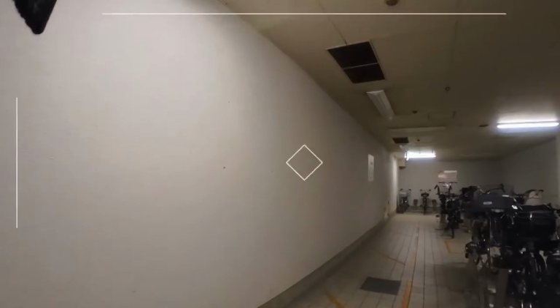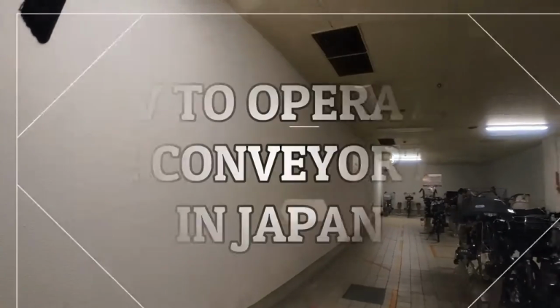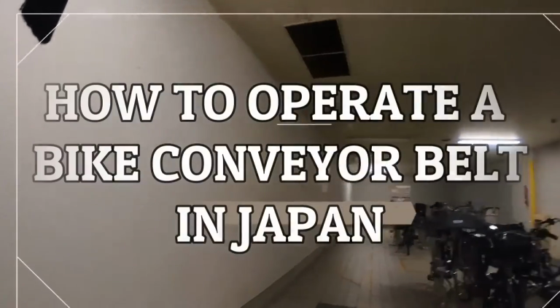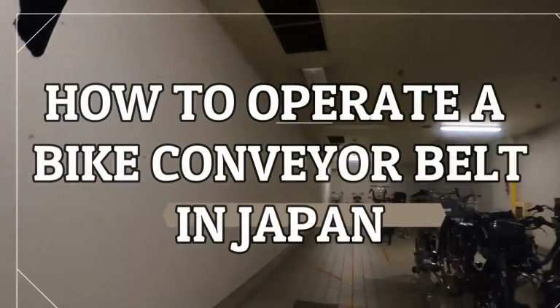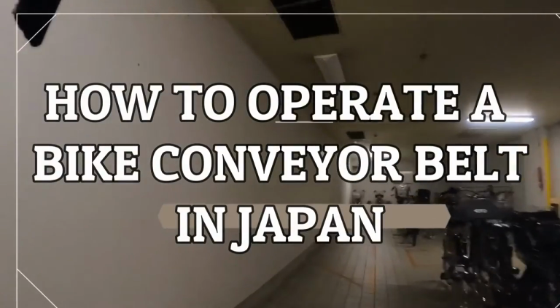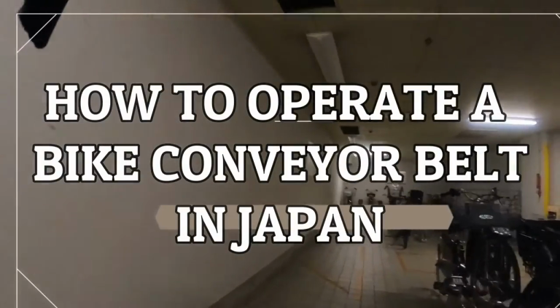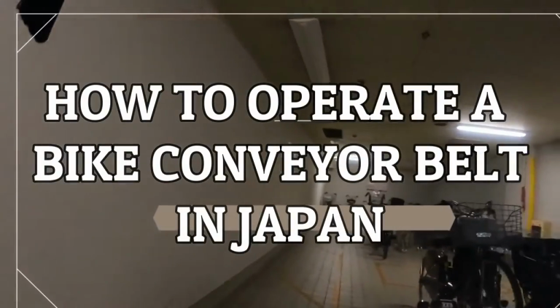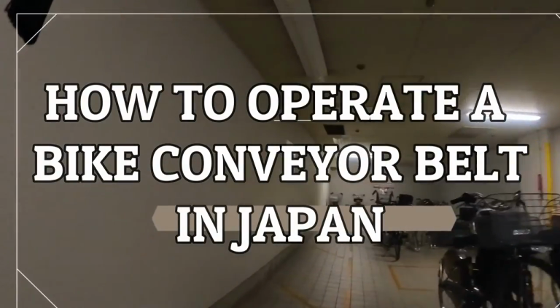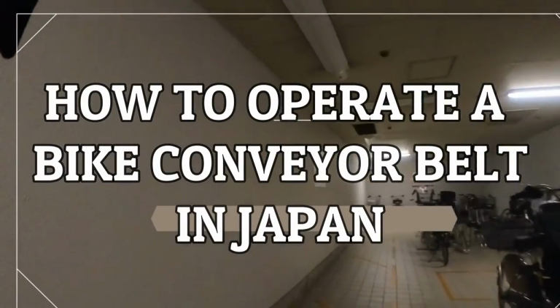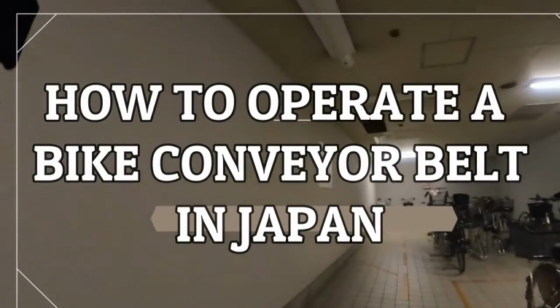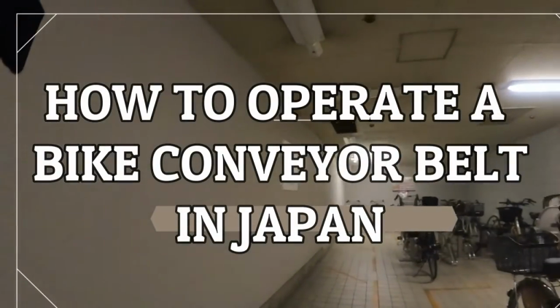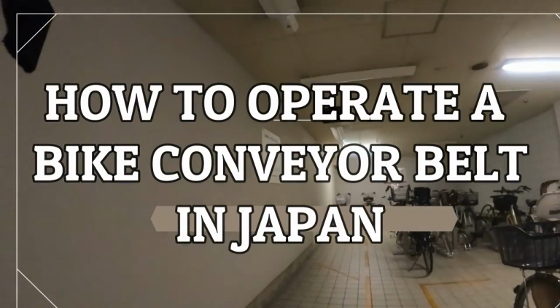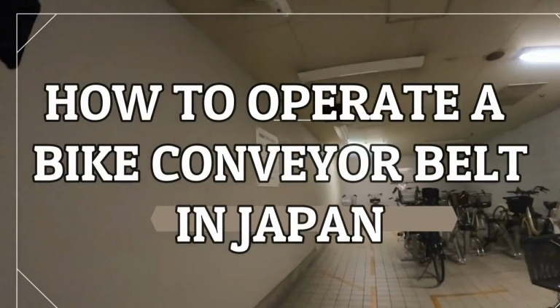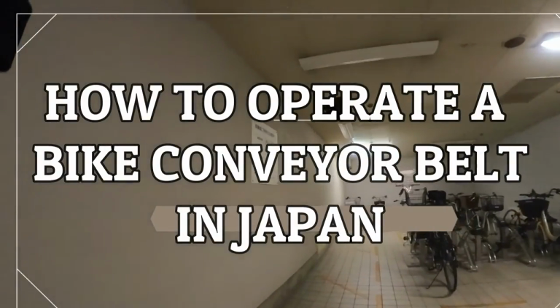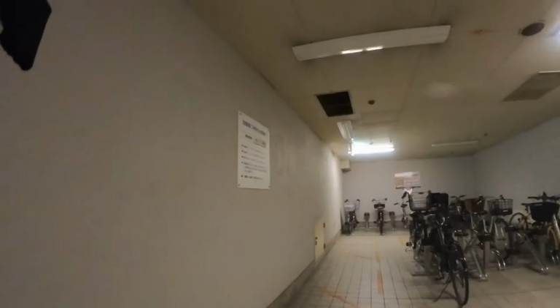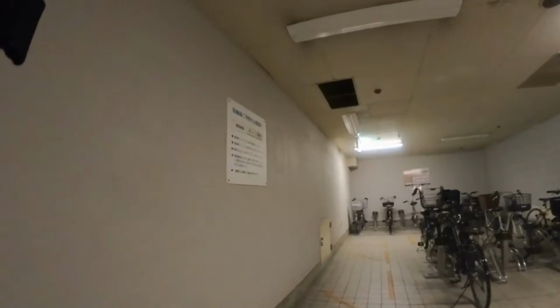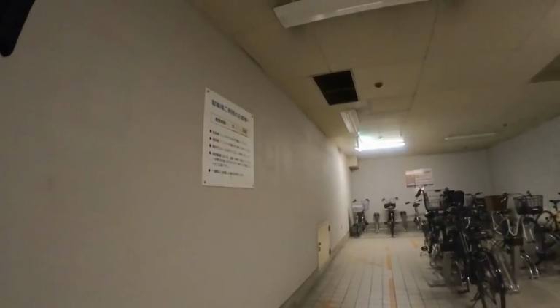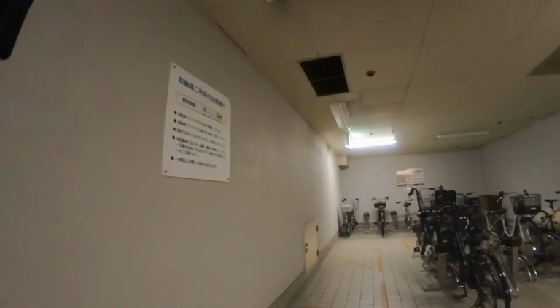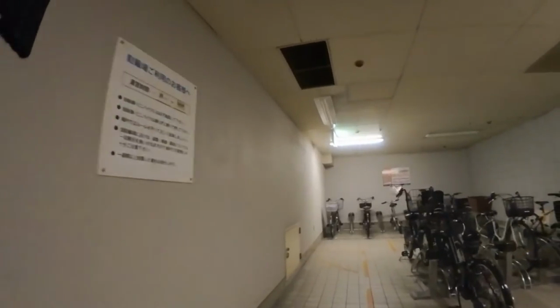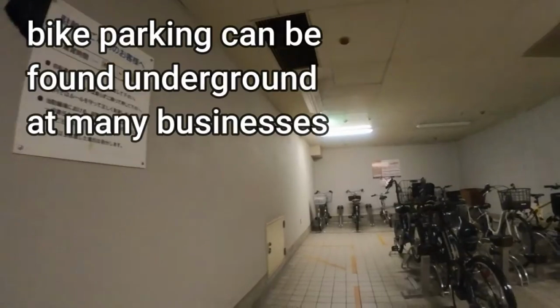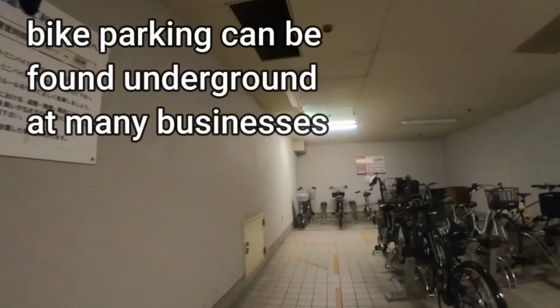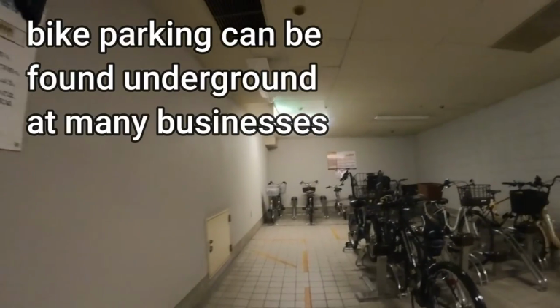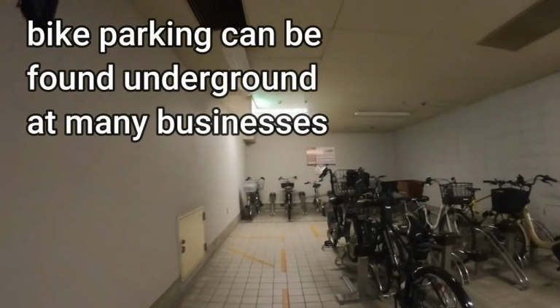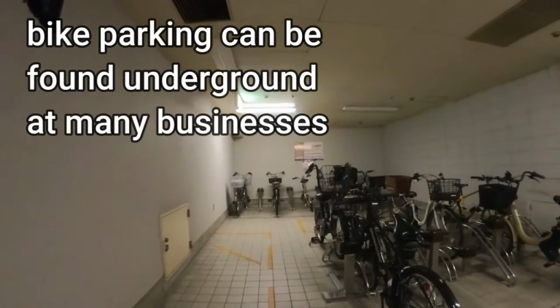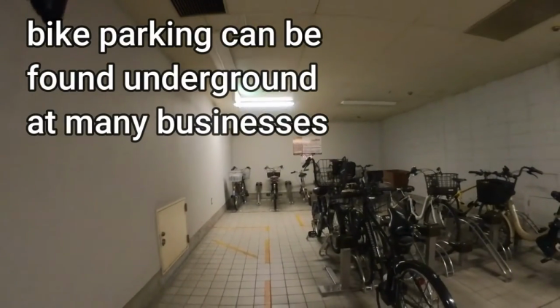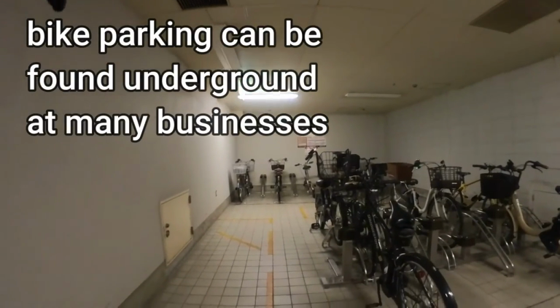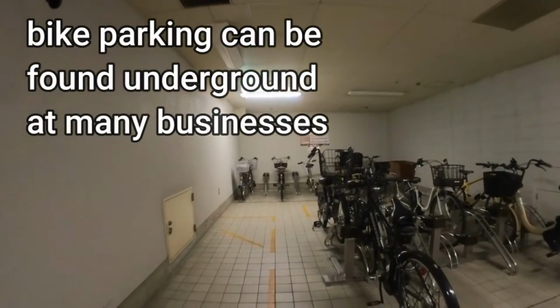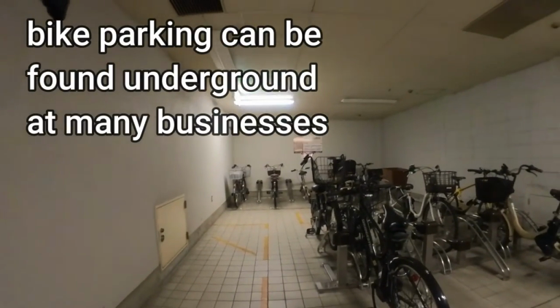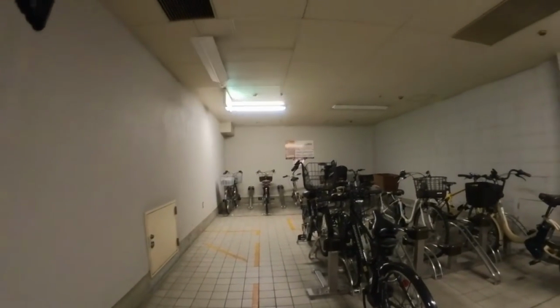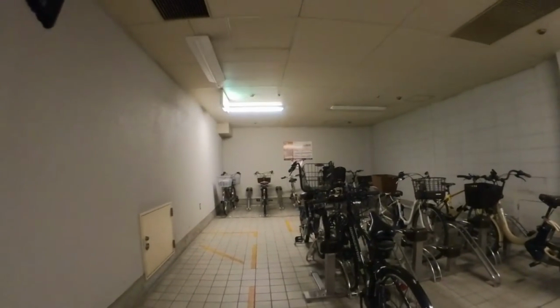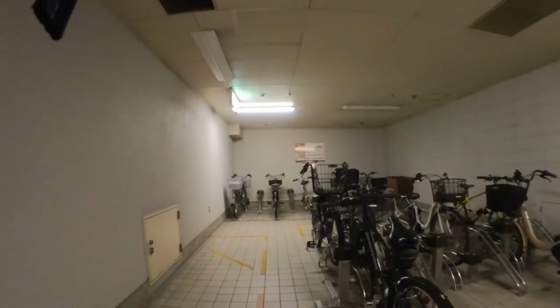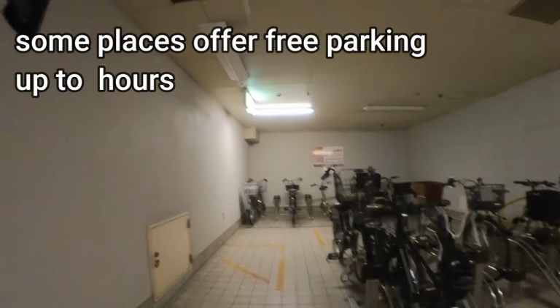Hello everyone, it's James in Japan. I'm underground and I'm going to get my bike. I'm going to show you how to operate a bicycle conveyor belt.